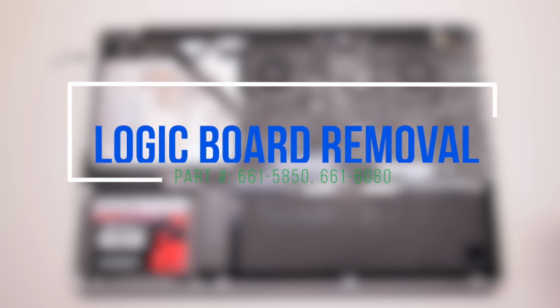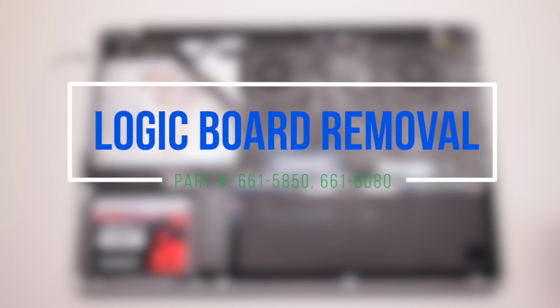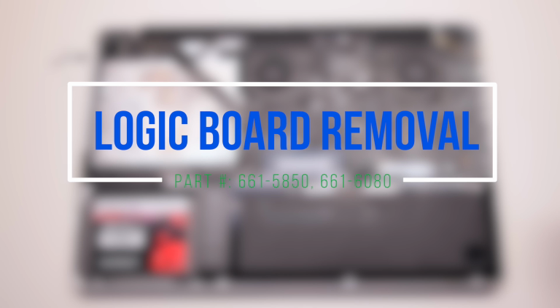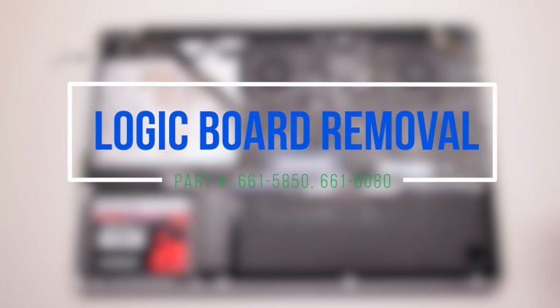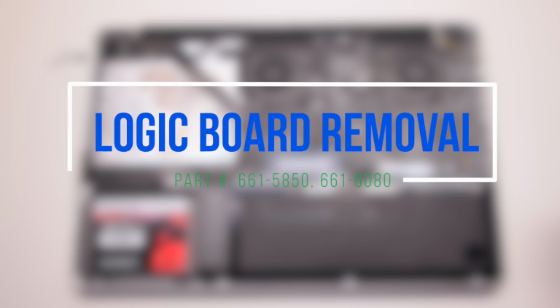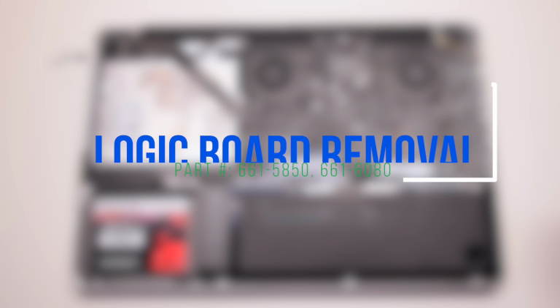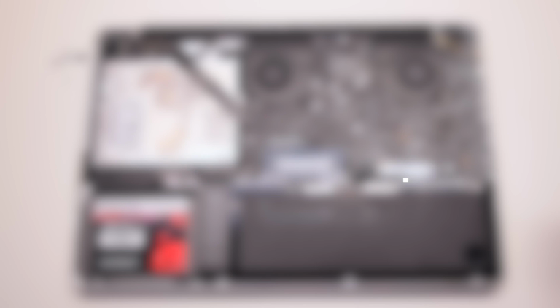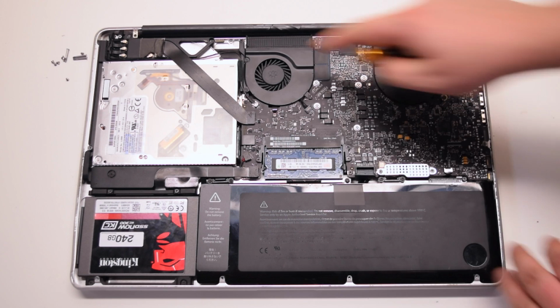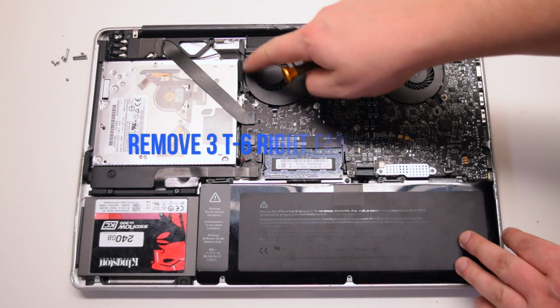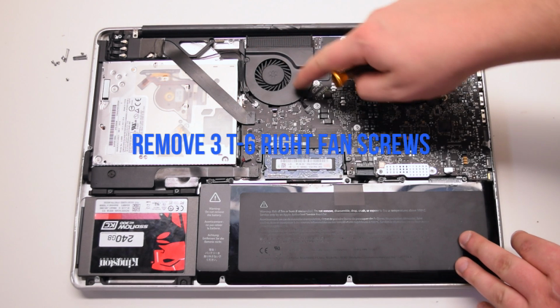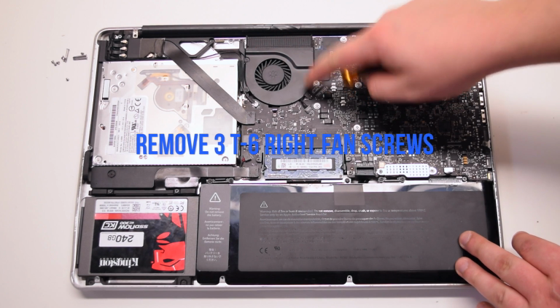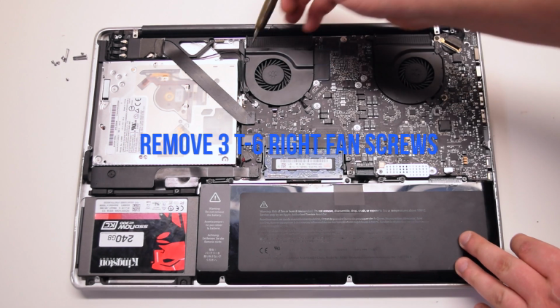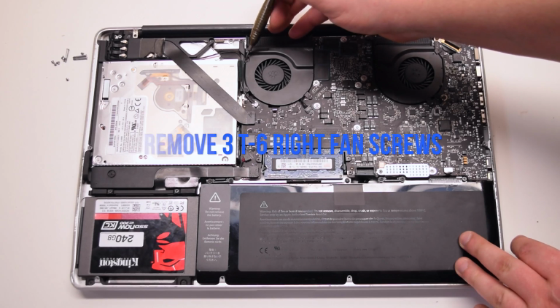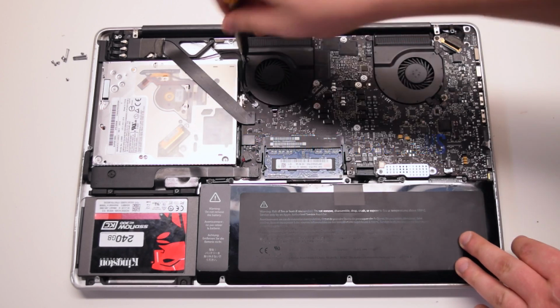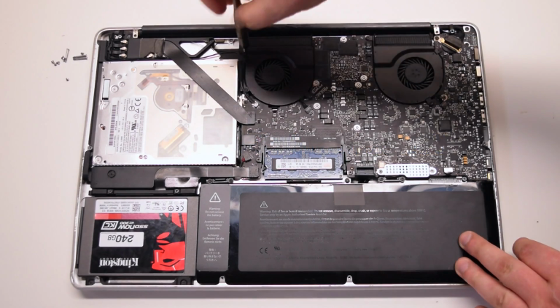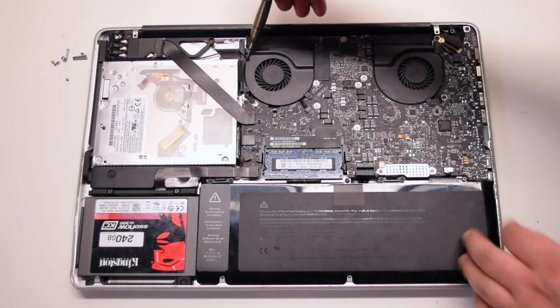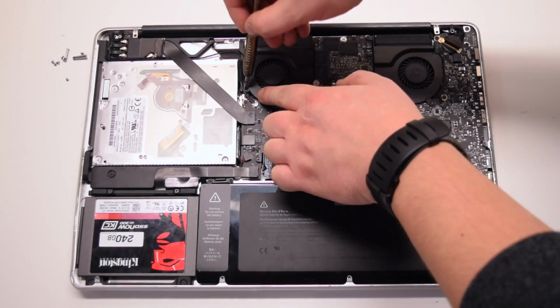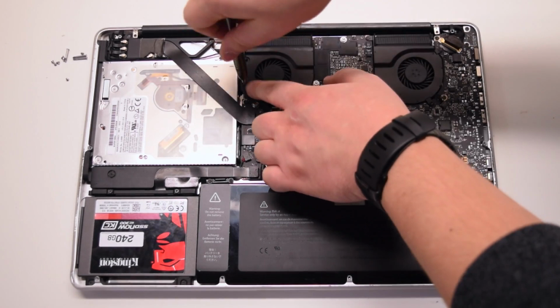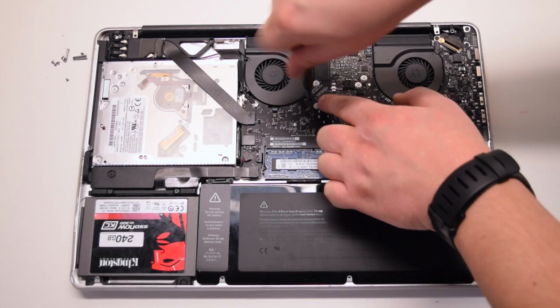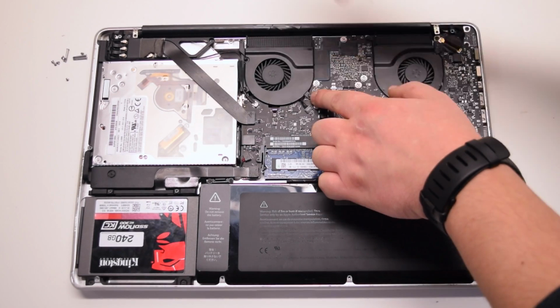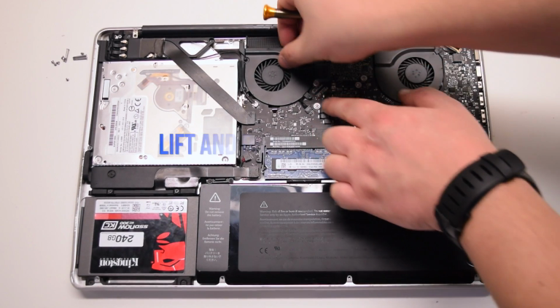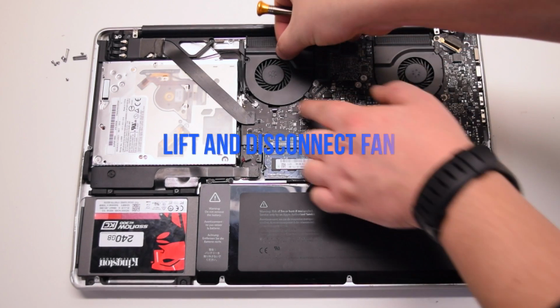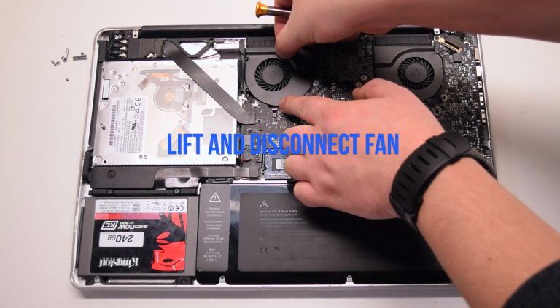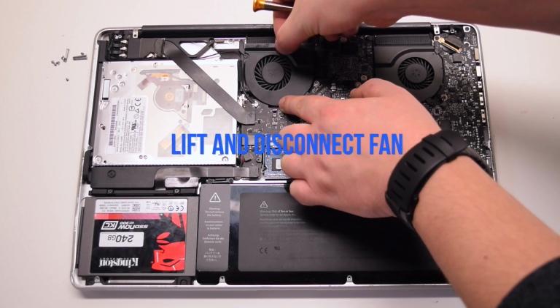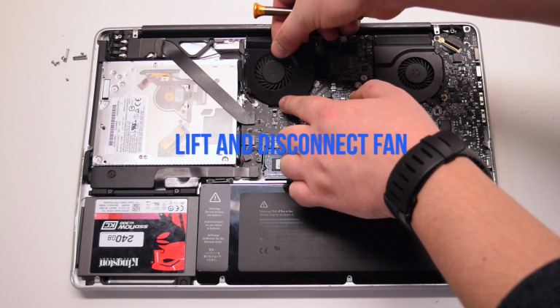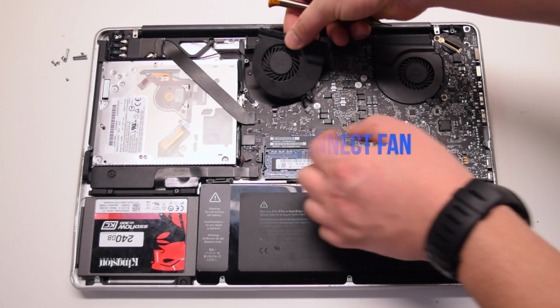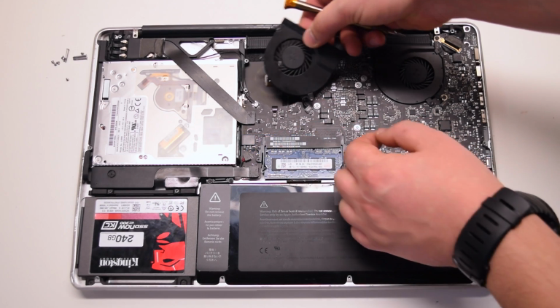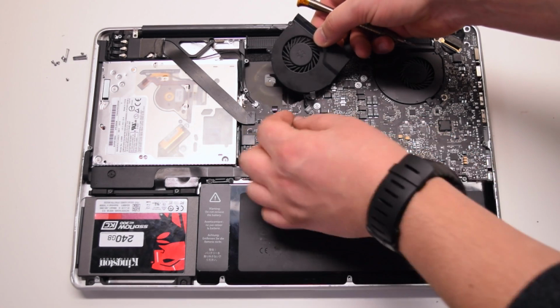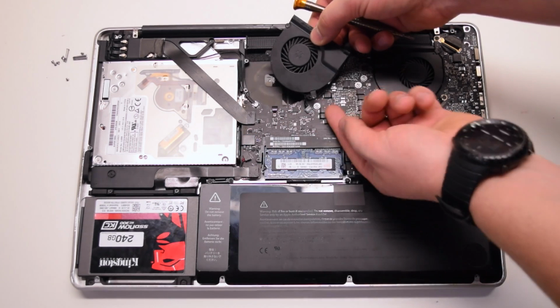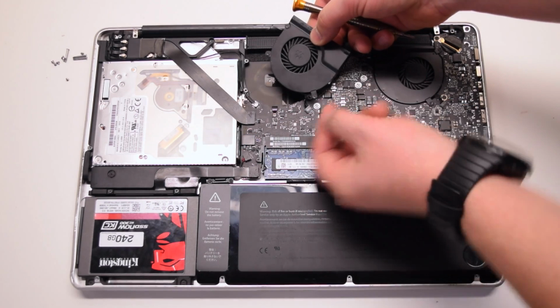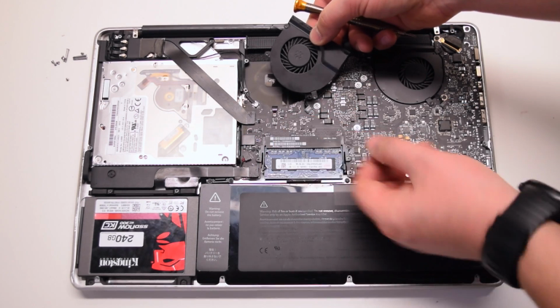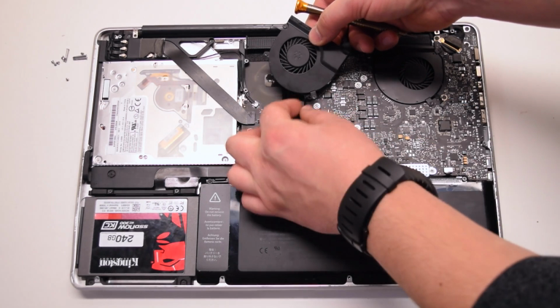Logic board removal. Remove the three T6 screws that are securing the right fan. You can unscrew them but leave them in place — this will make it easier to track them. Lift the fan and disconnect it from the logic board.